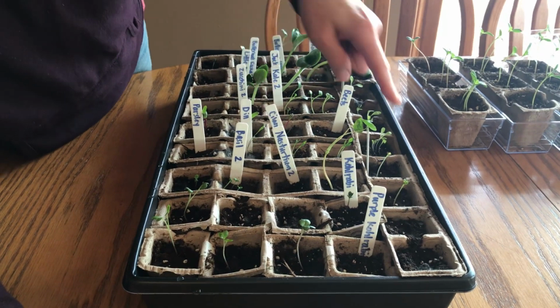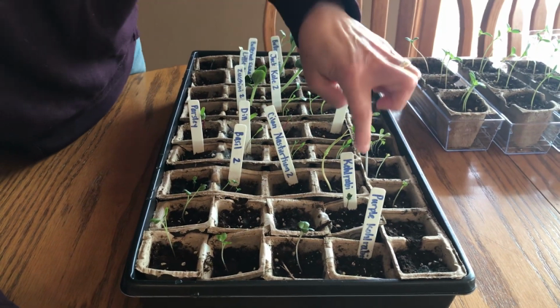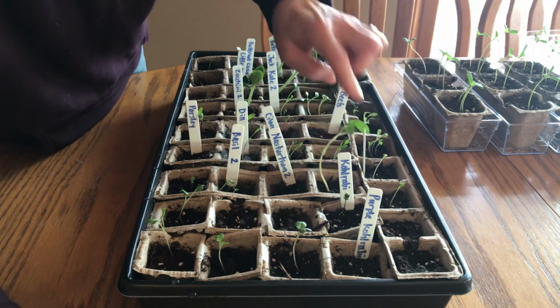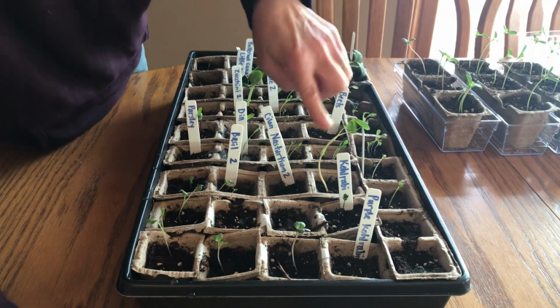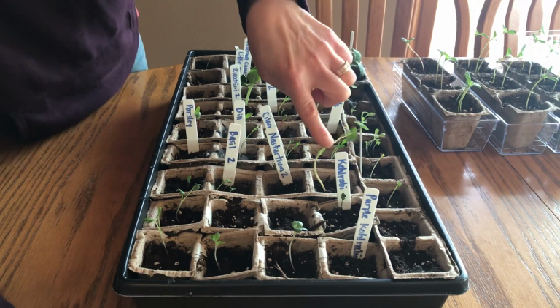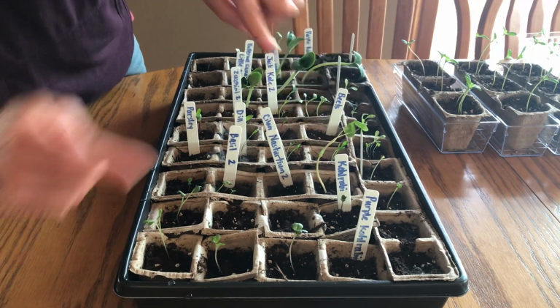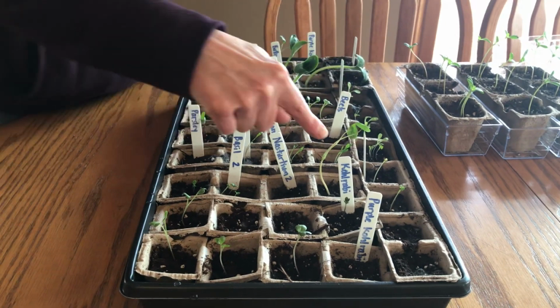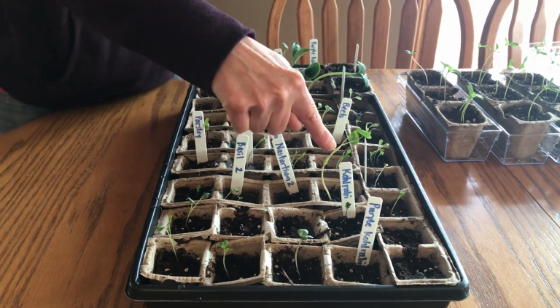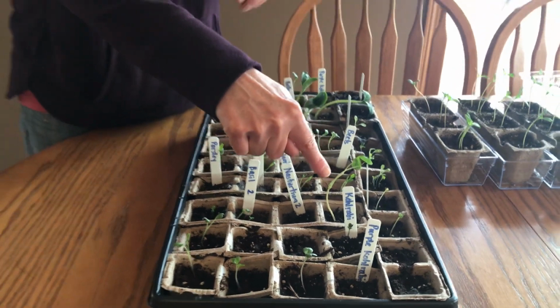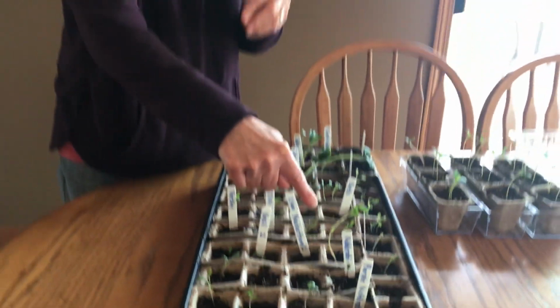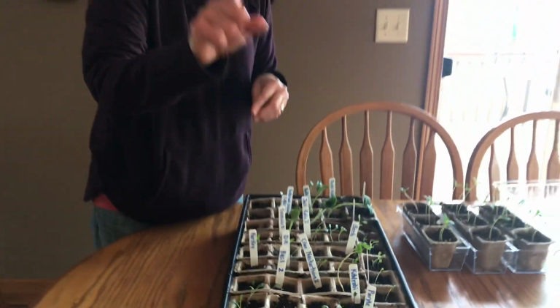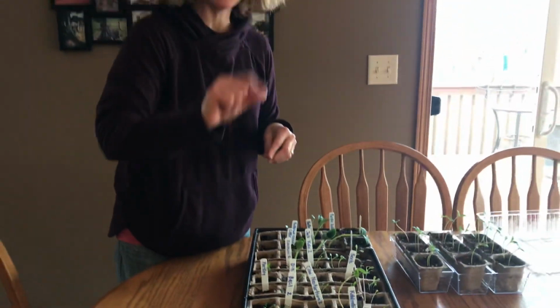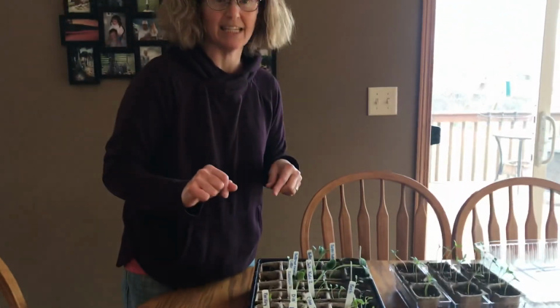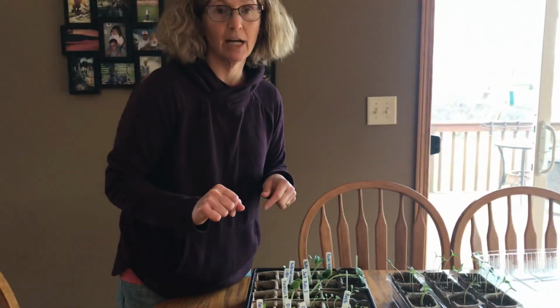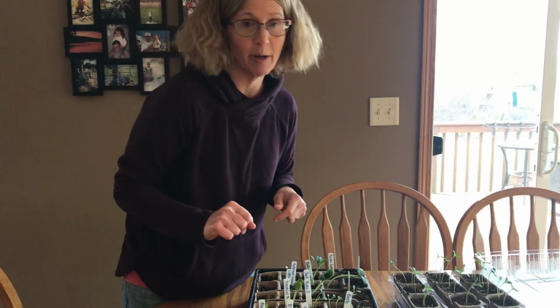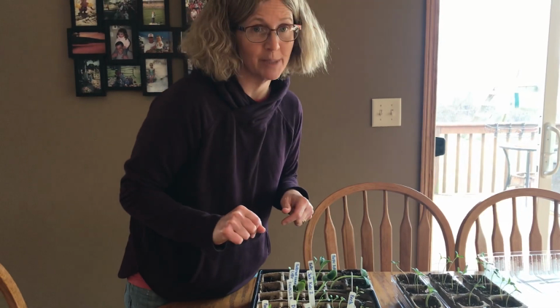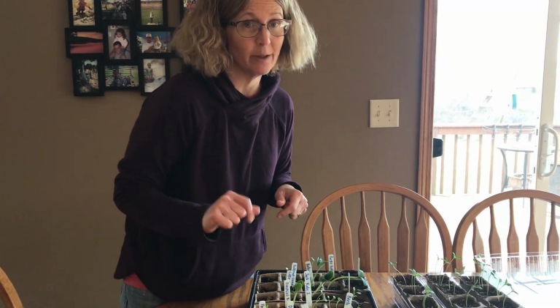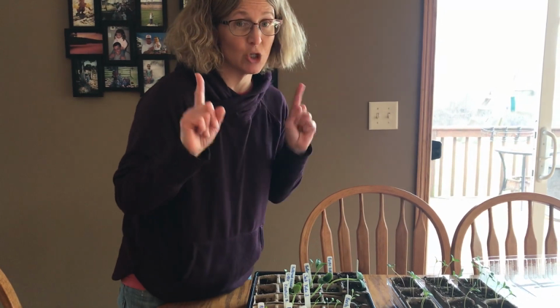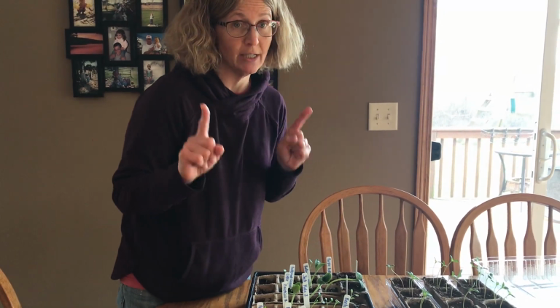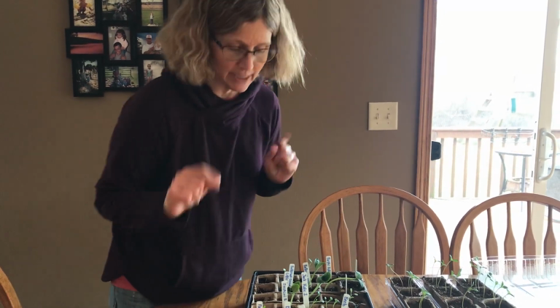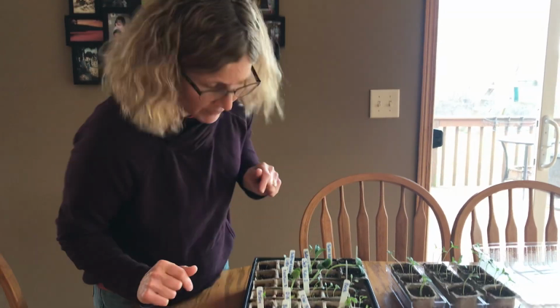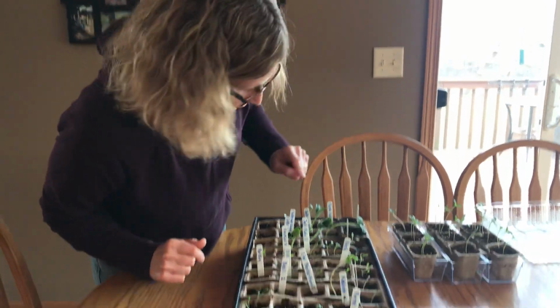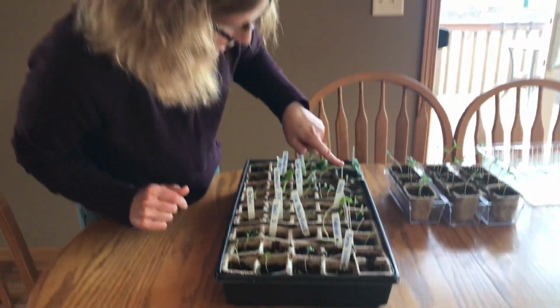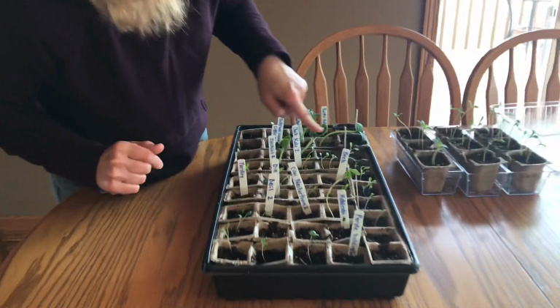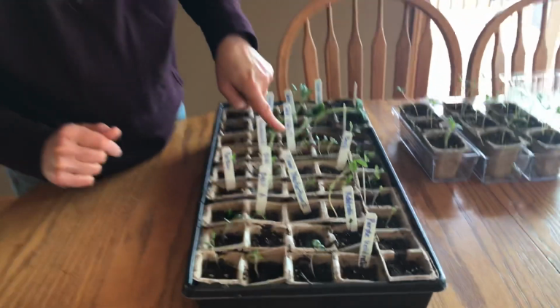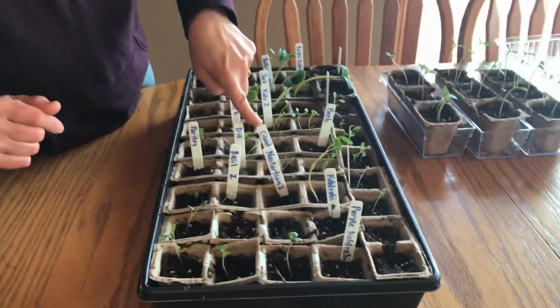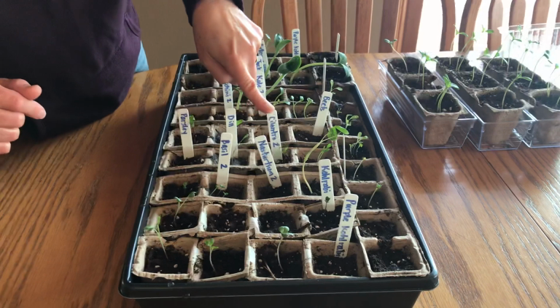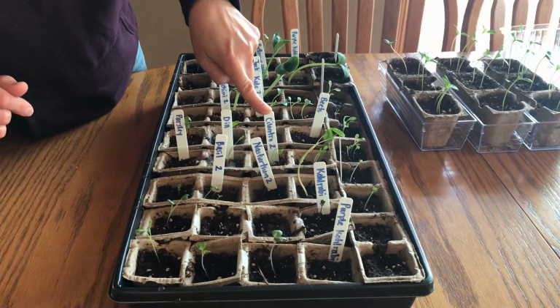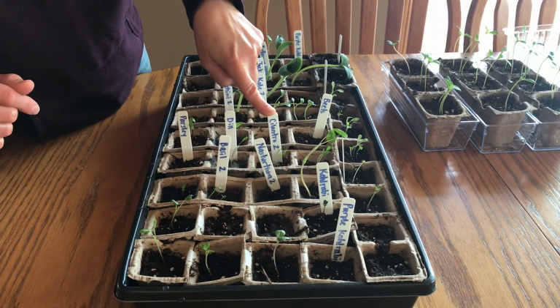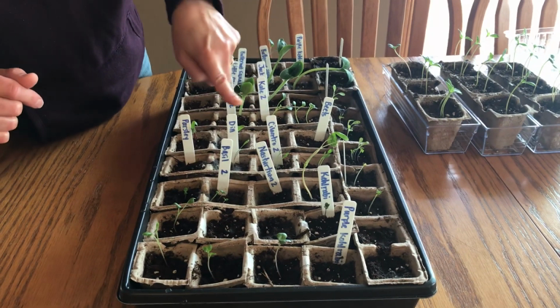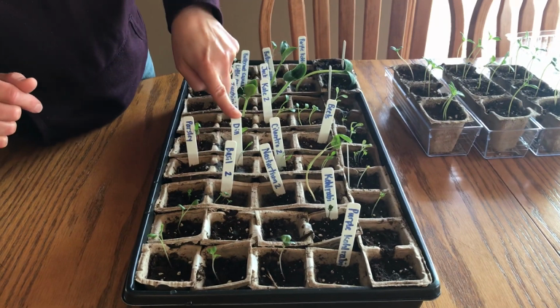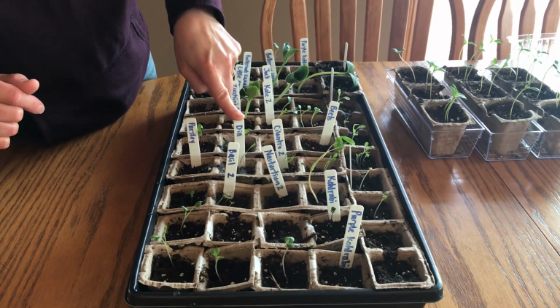Let's see what this is. Nasturtium. This is a flower that you can eat. I learned about it from Ms. Kari because she is amazing. We have some cilantro. Some dill.